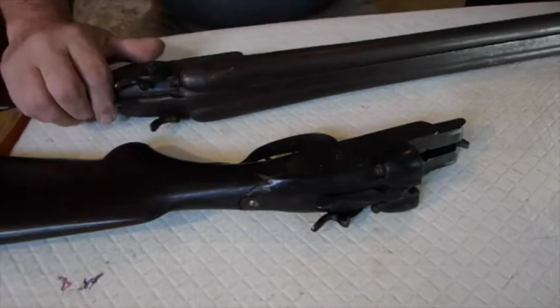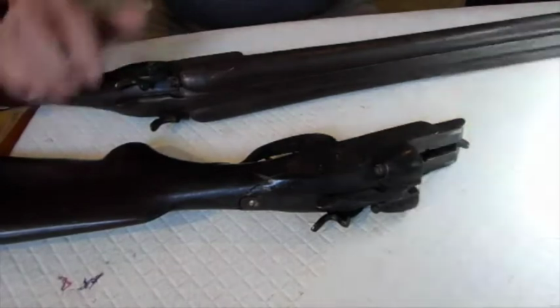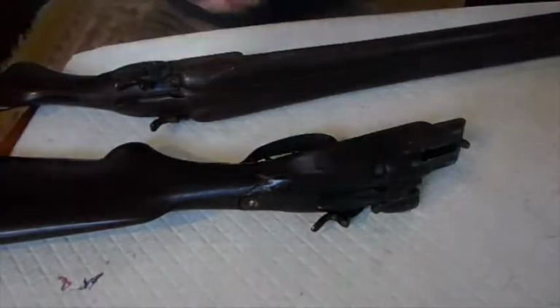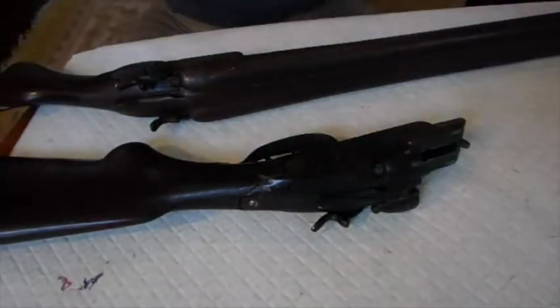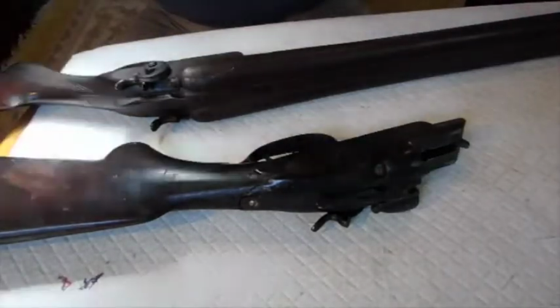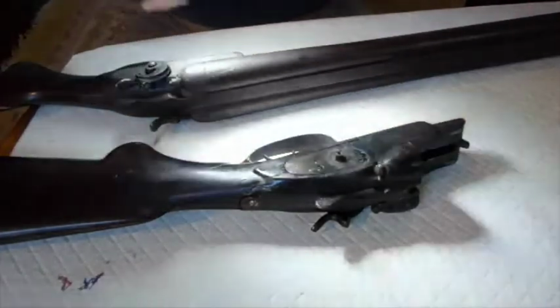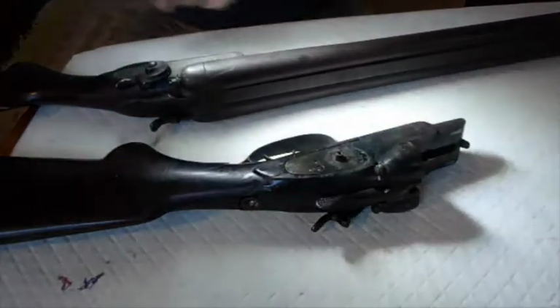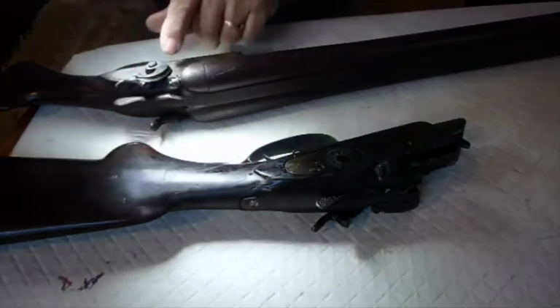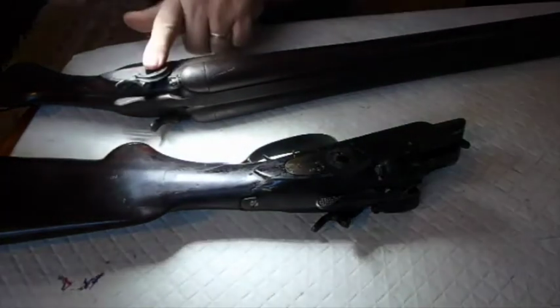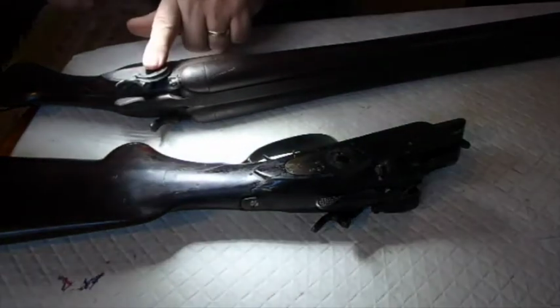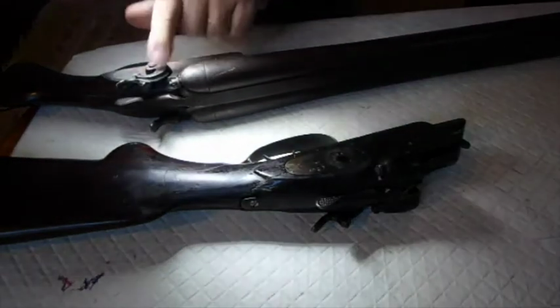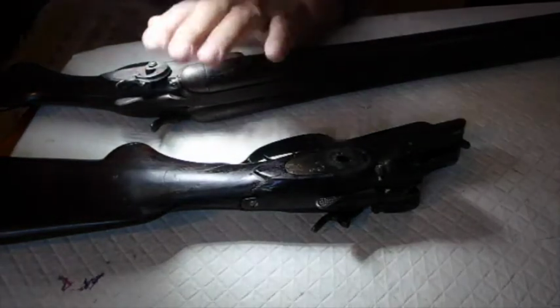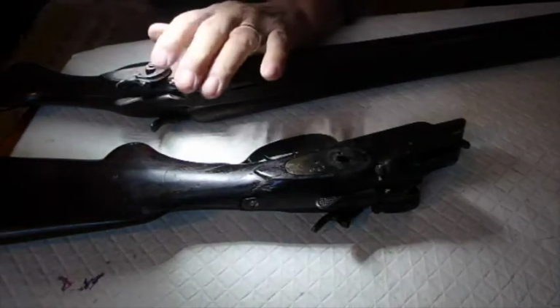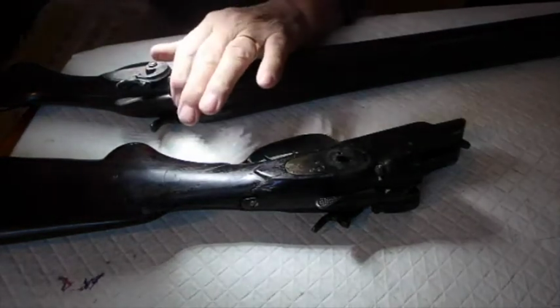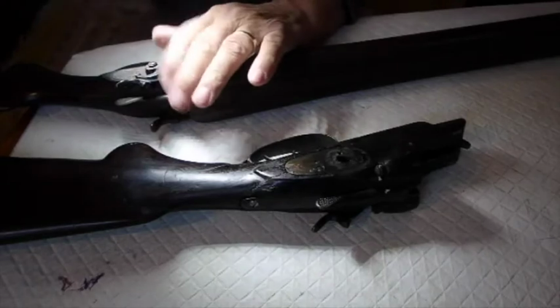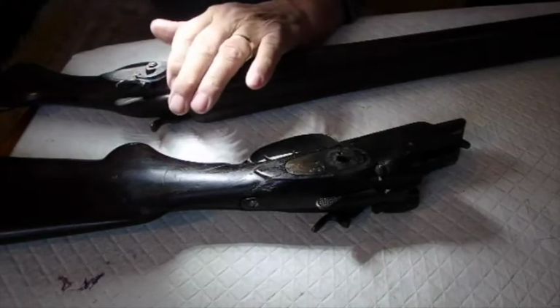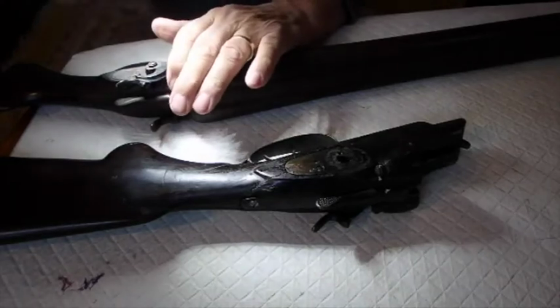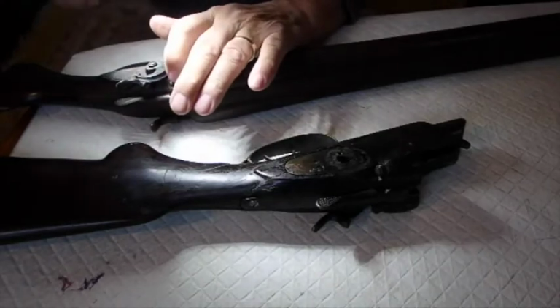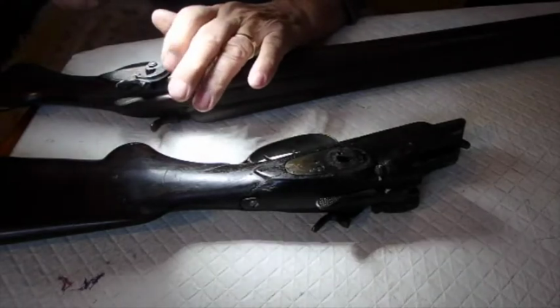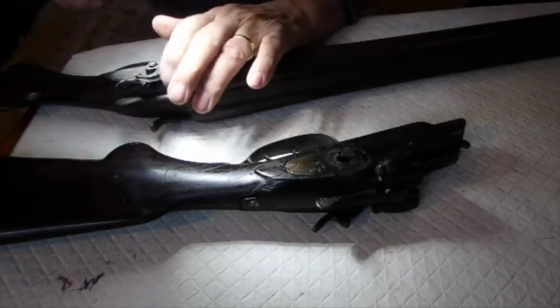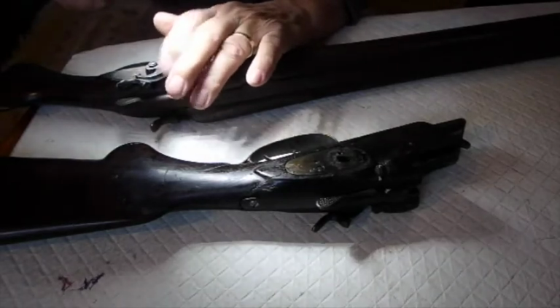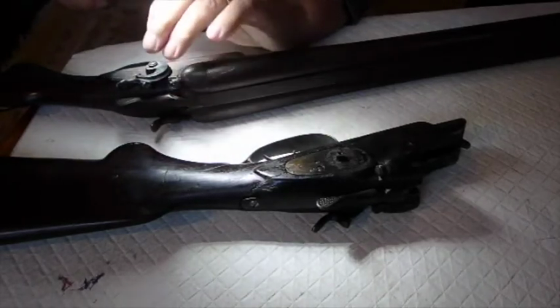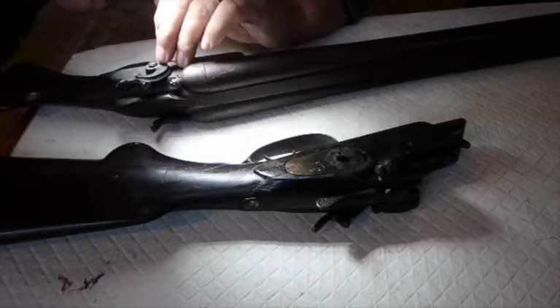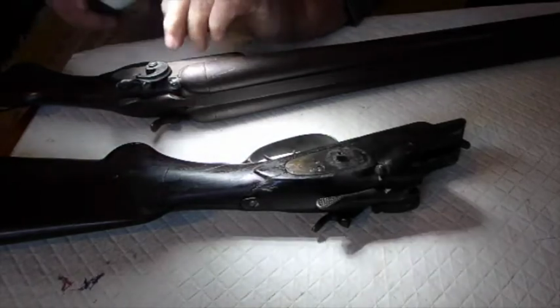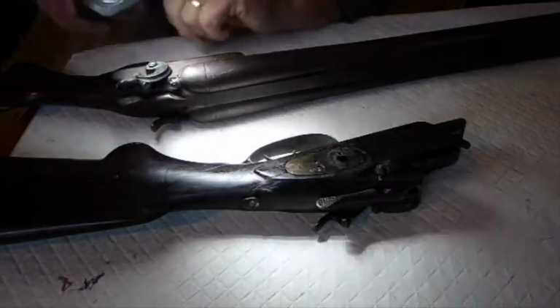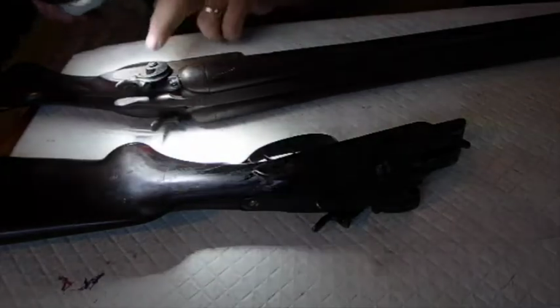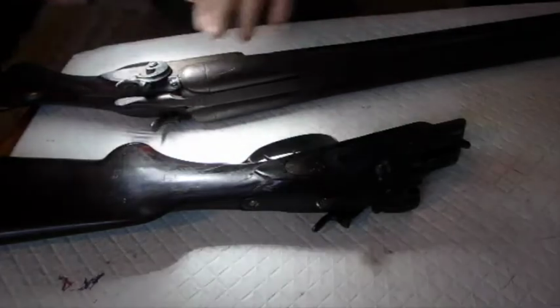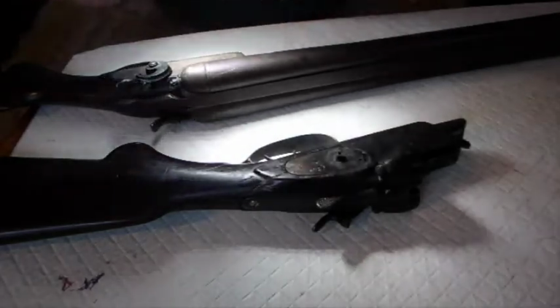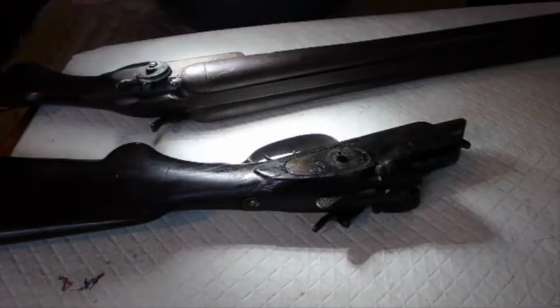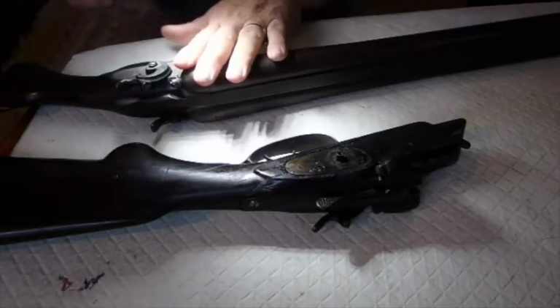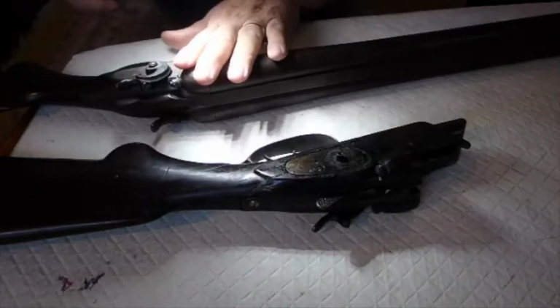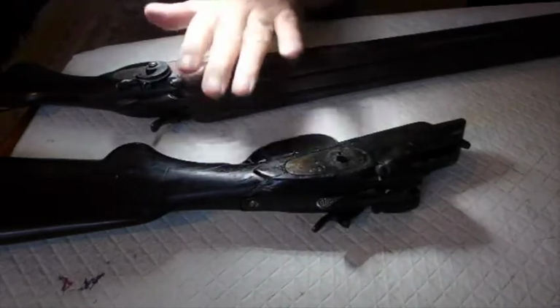This is what I've been working on for the last few days — replacing this hammer and a firing pin. I have a part ordered for that firing pin, and once I get that, this gun will be shootable.